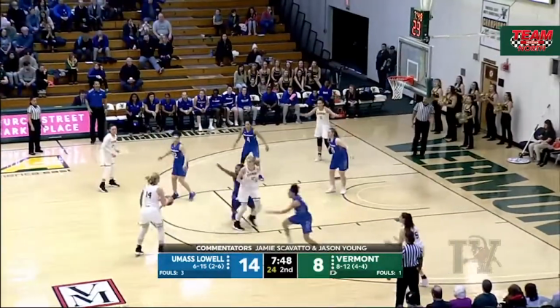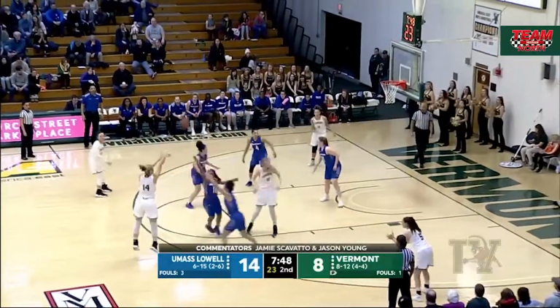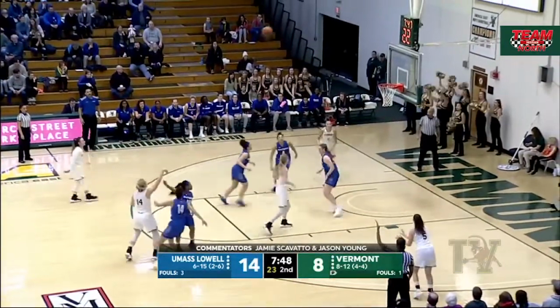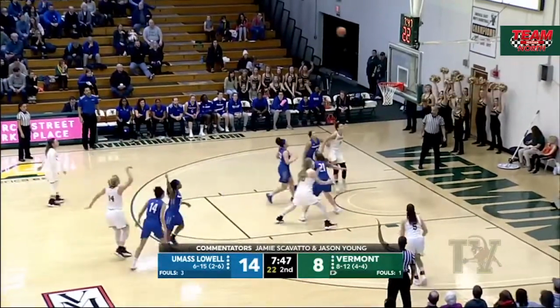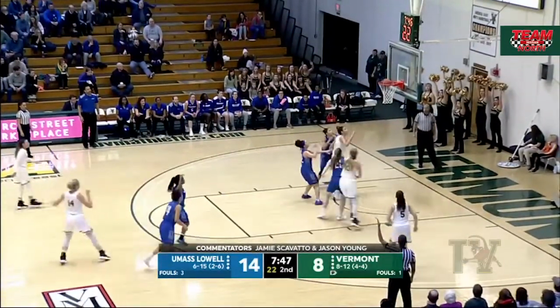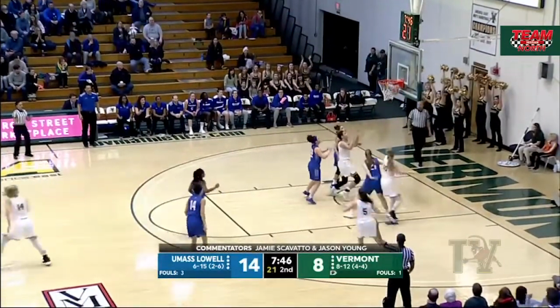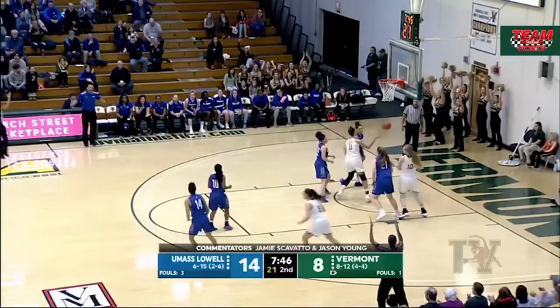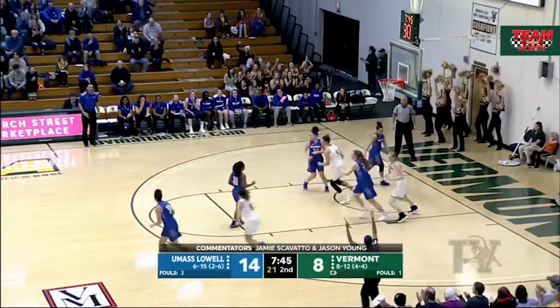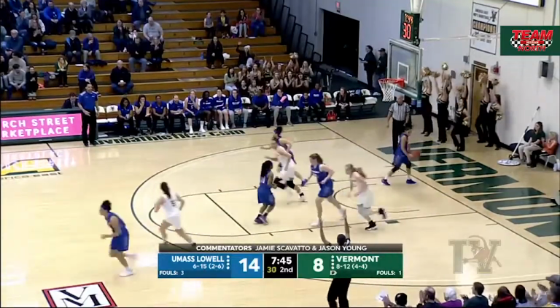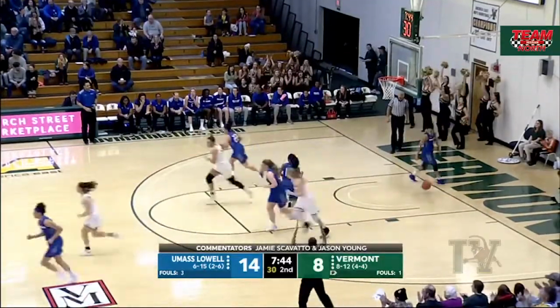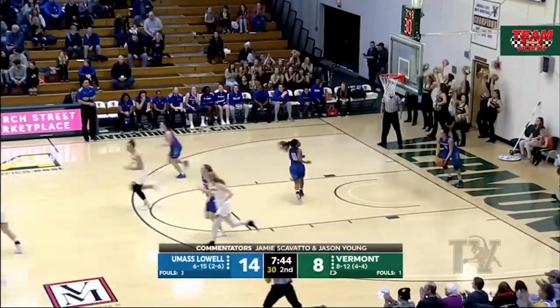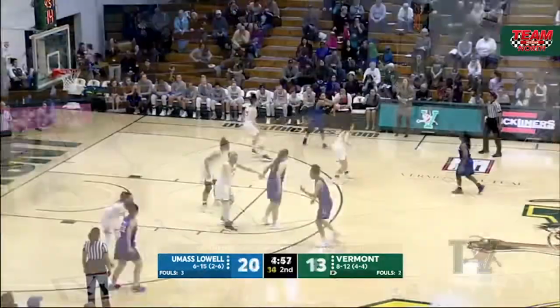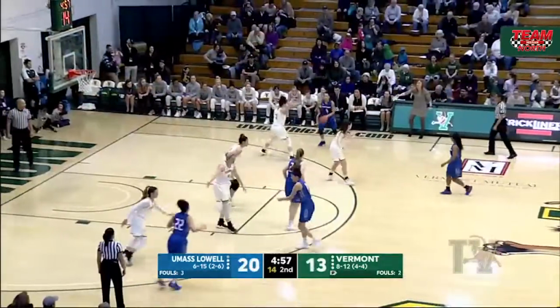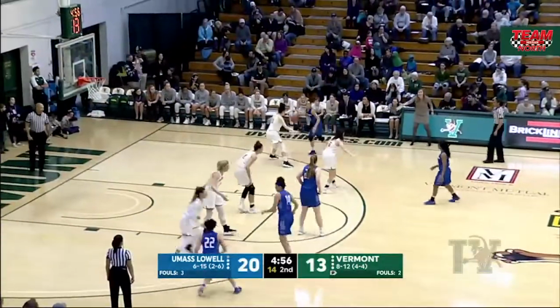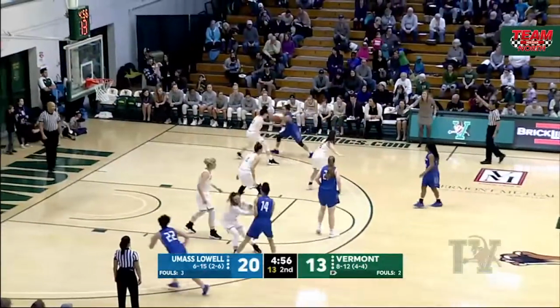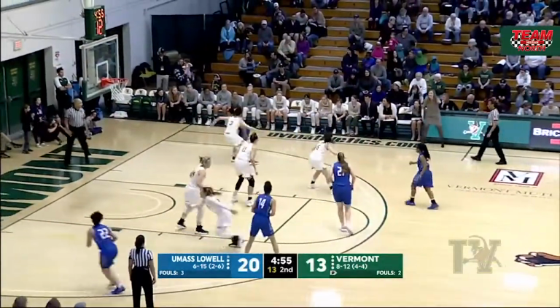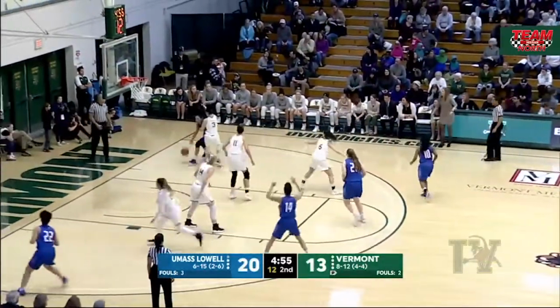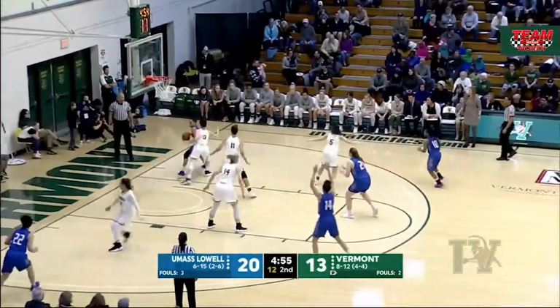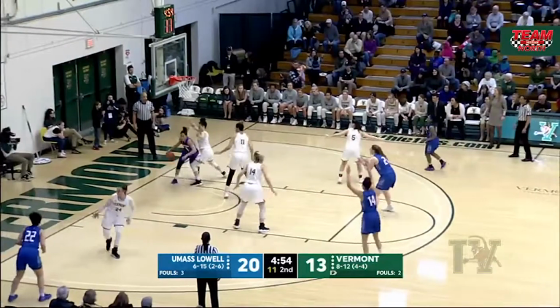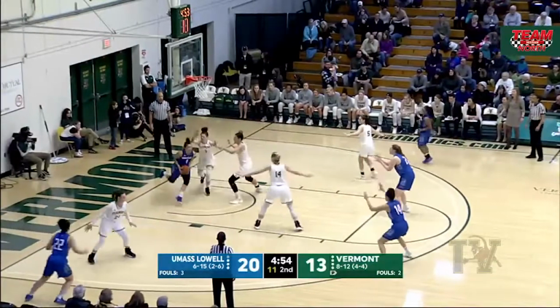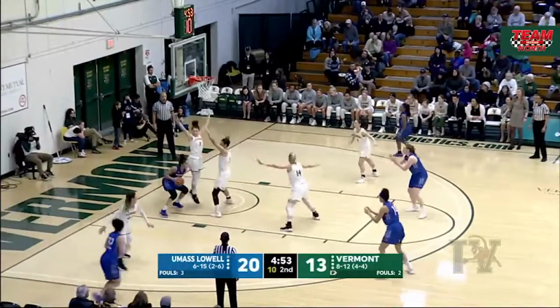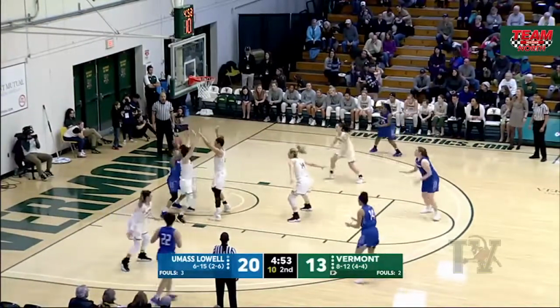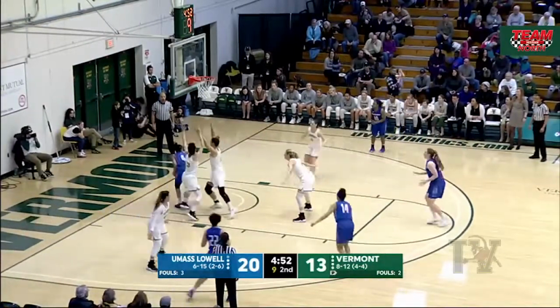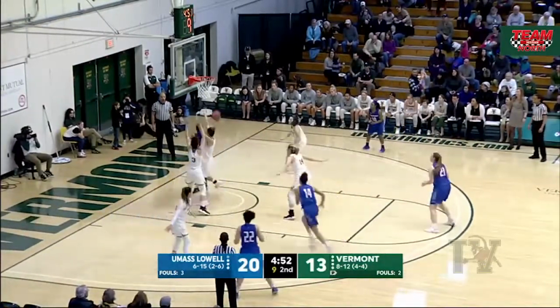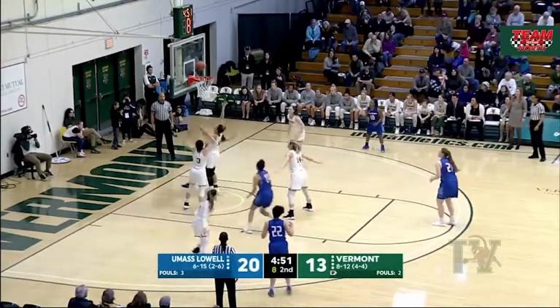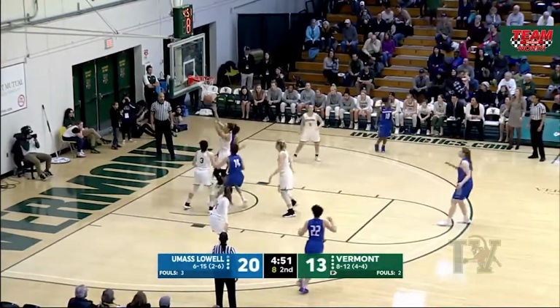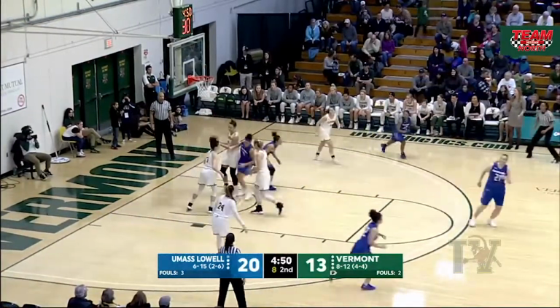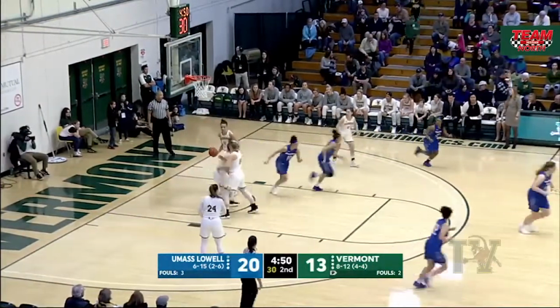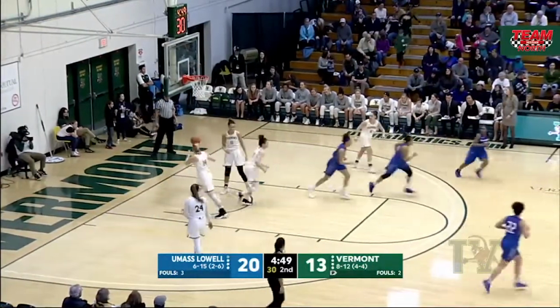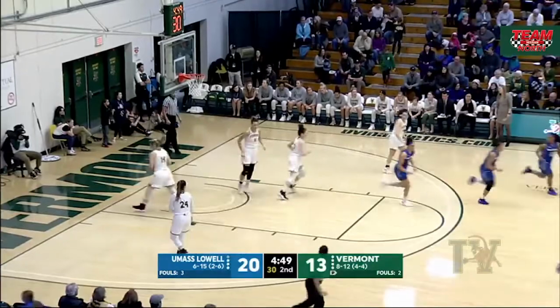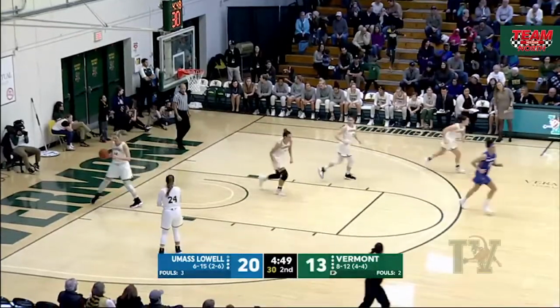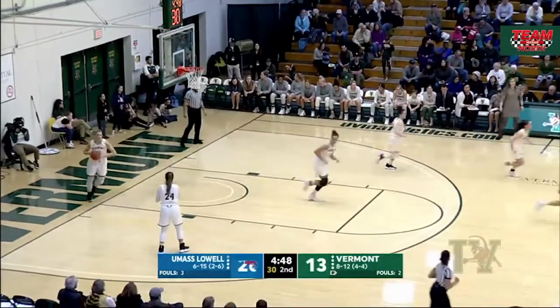That three rattles in from Lauren Handy. Driving in is Rudolph — she's already had a big game, she's got nine points, trying to get two more. What a reverse on the baseline by Rudolph.